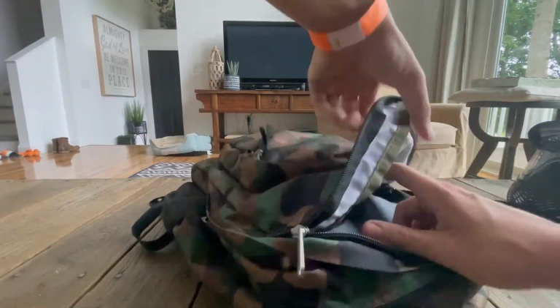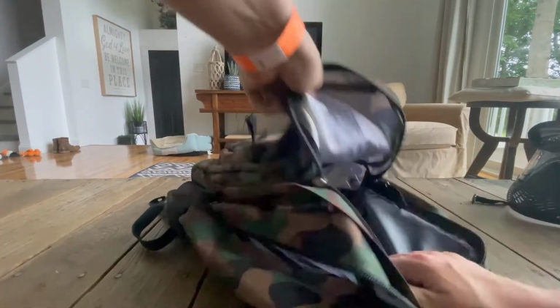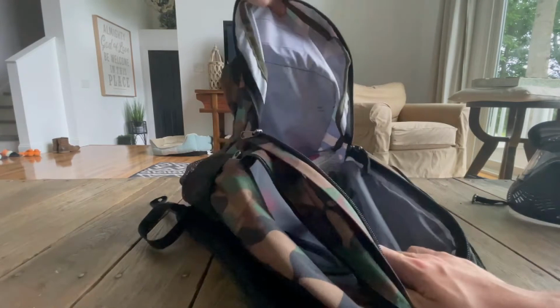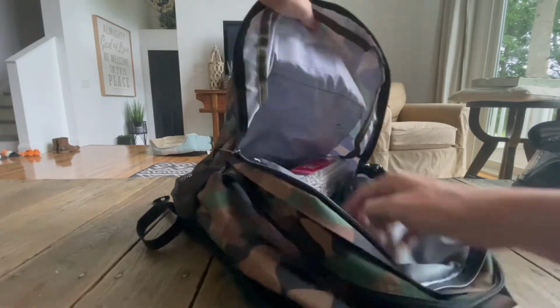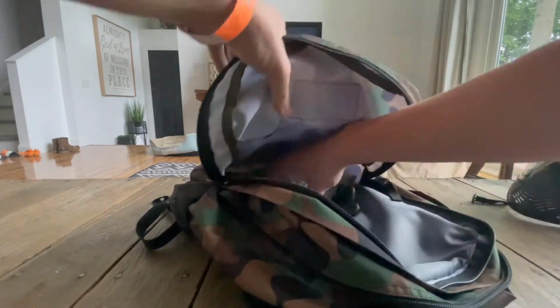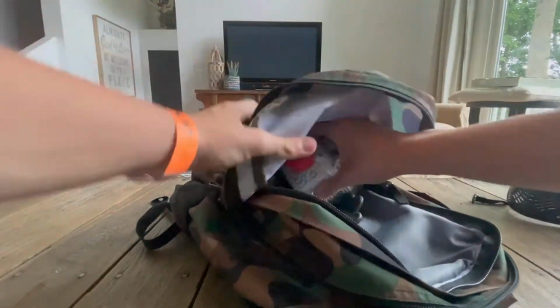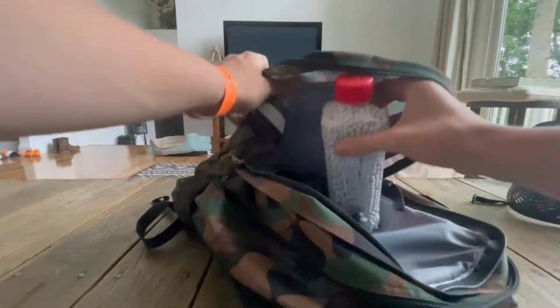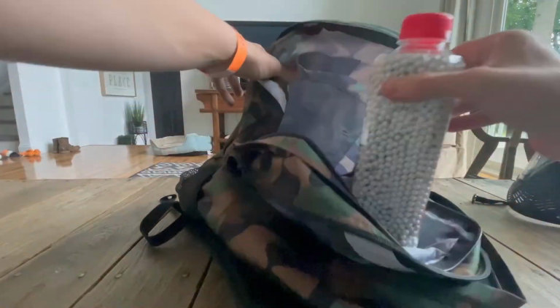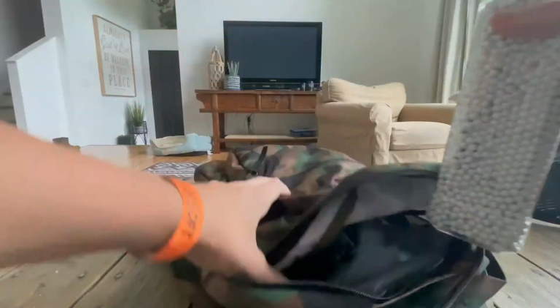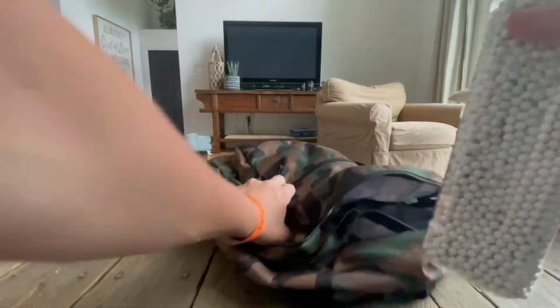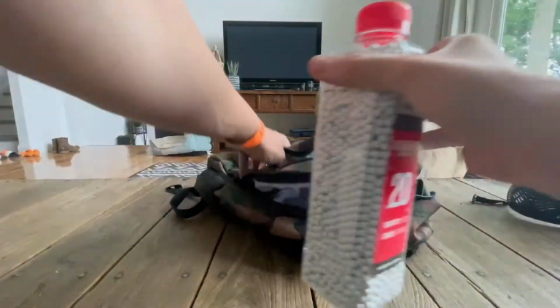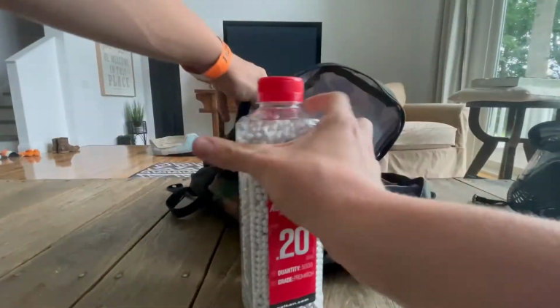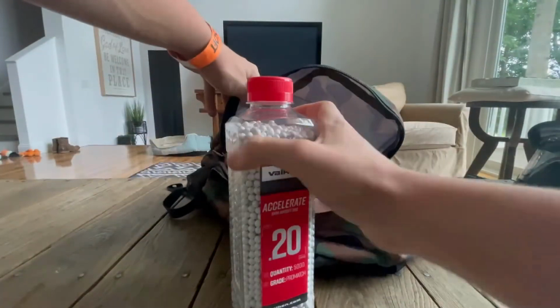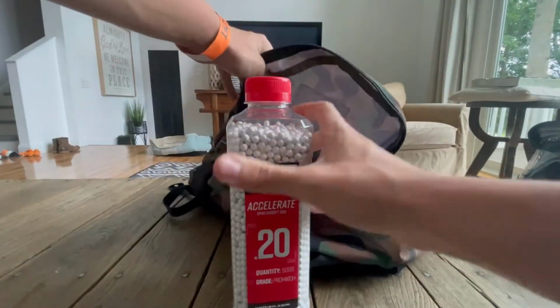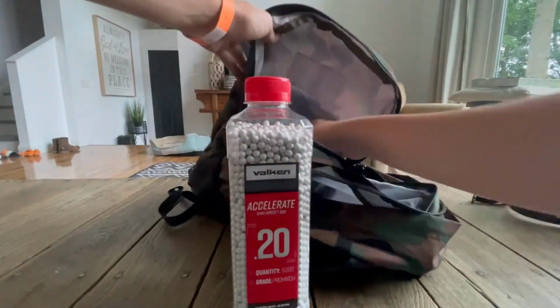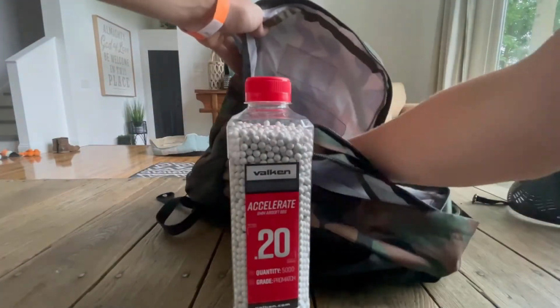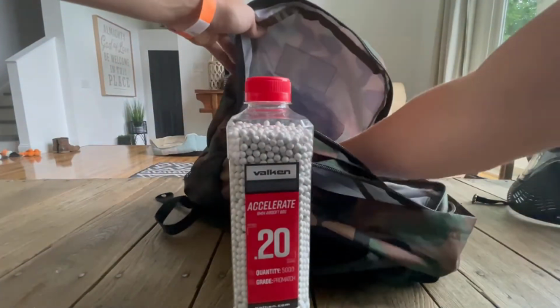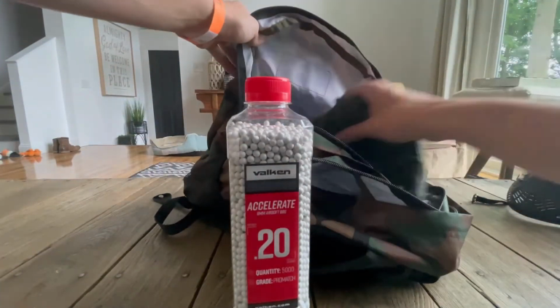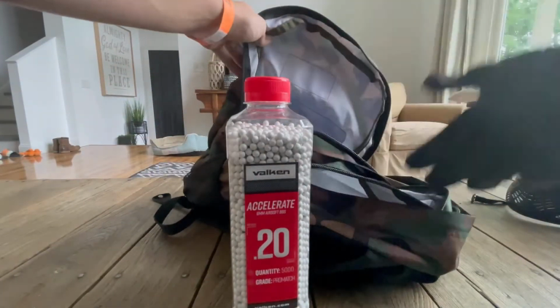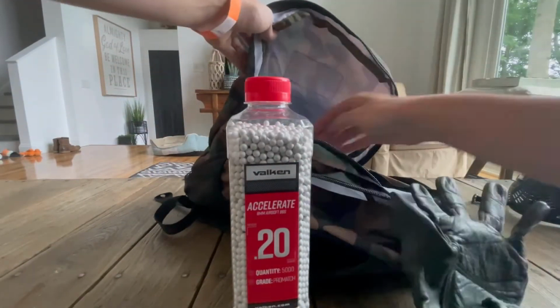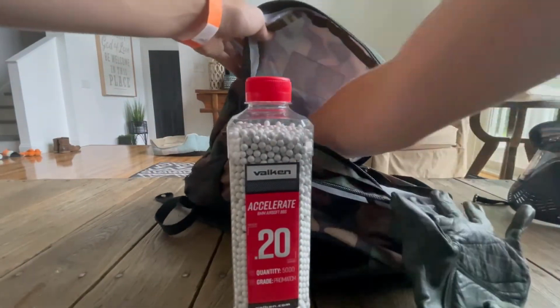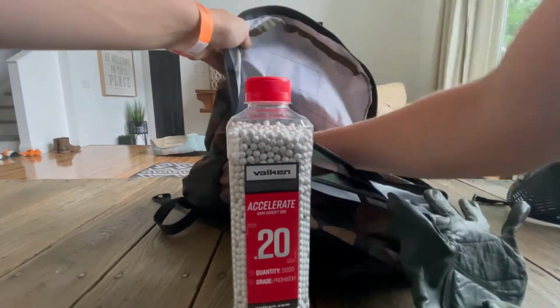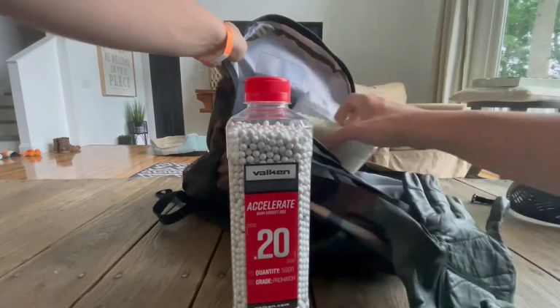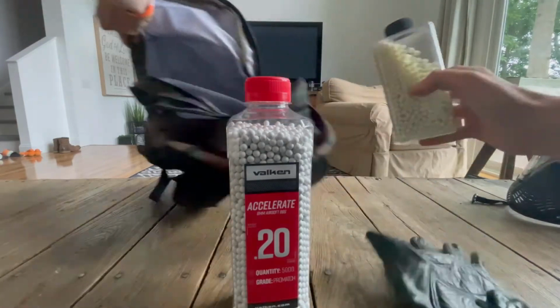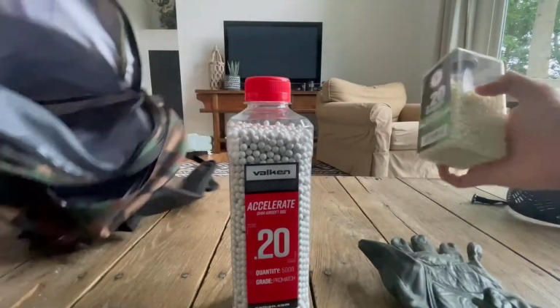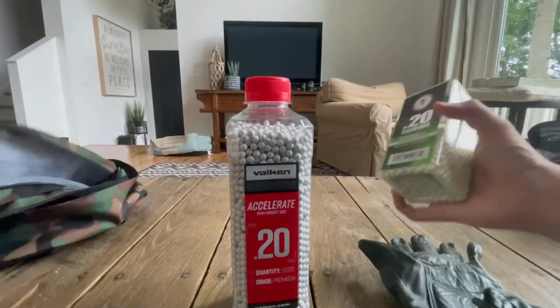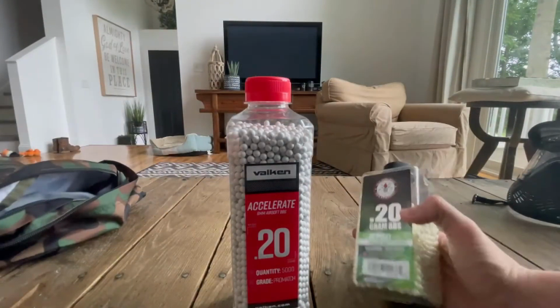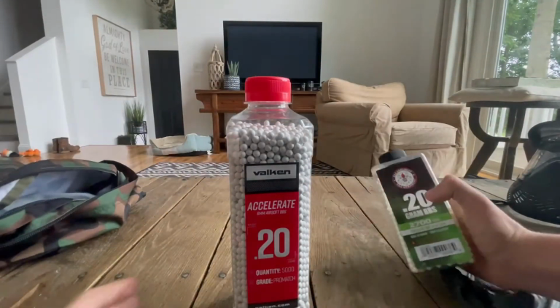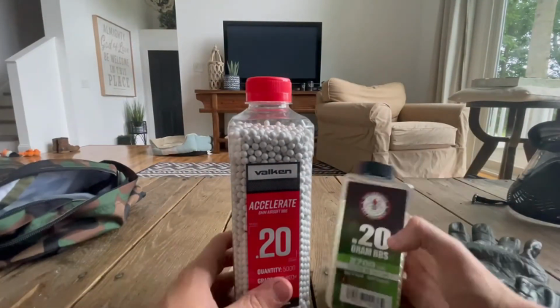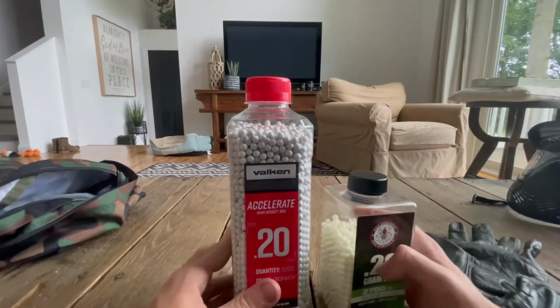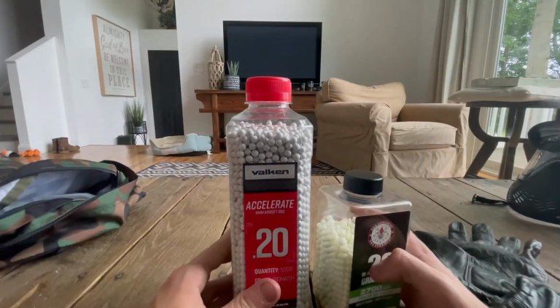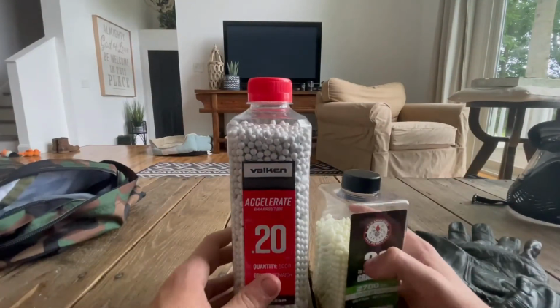In the second compartment, I have my BBs, my gloves, and my tracer BBs.